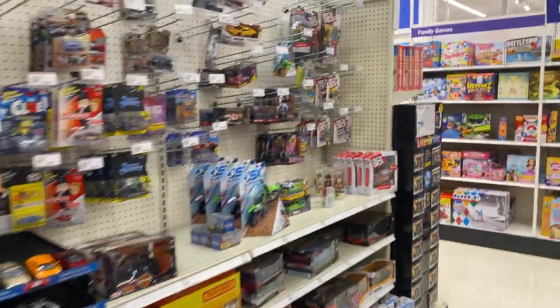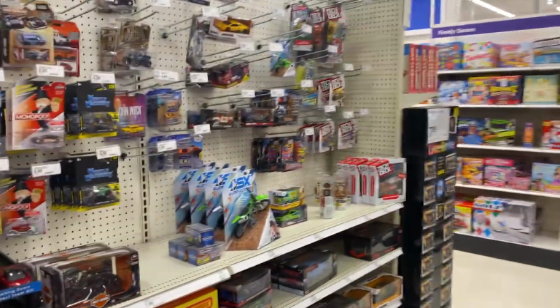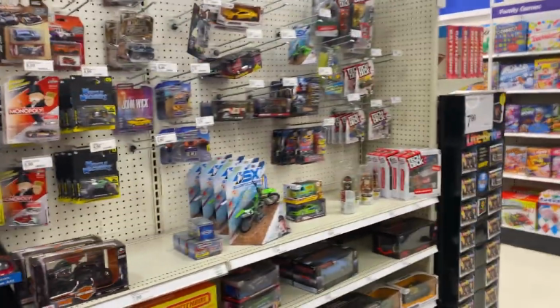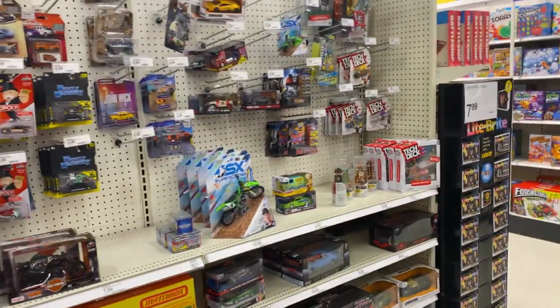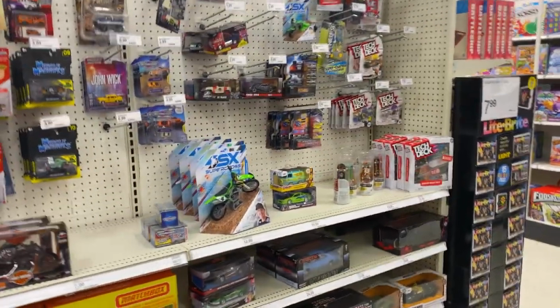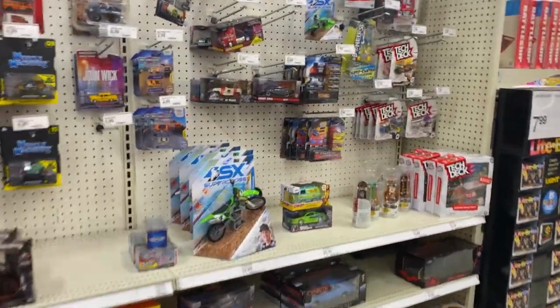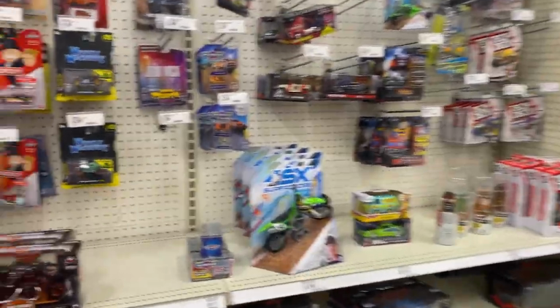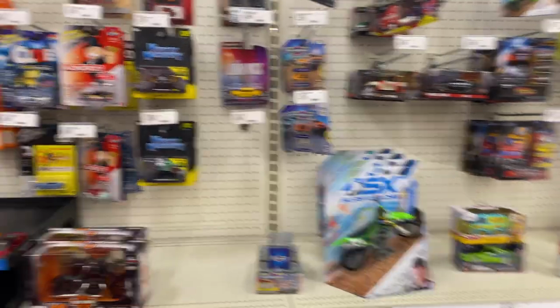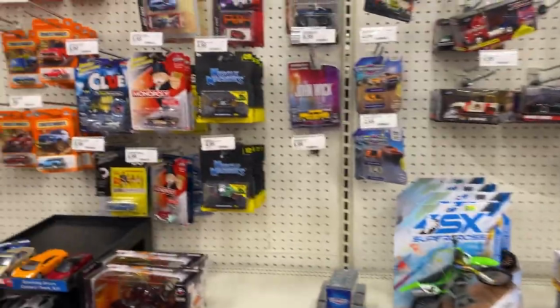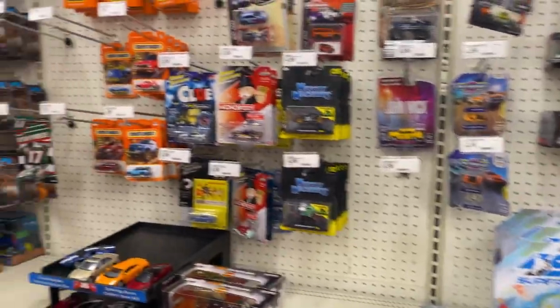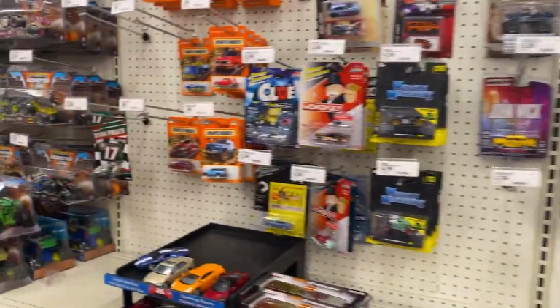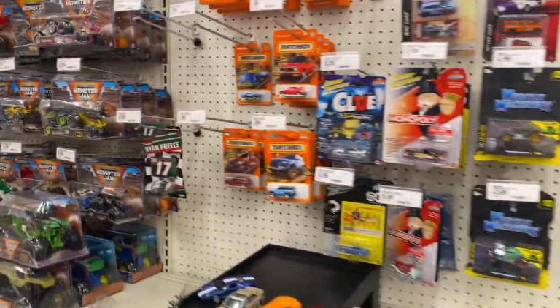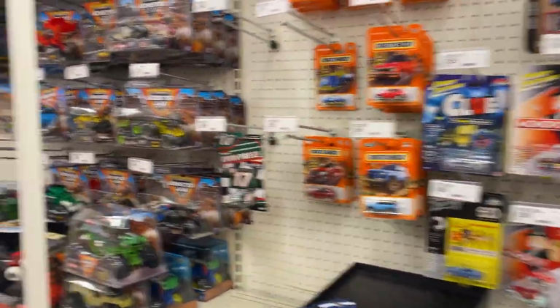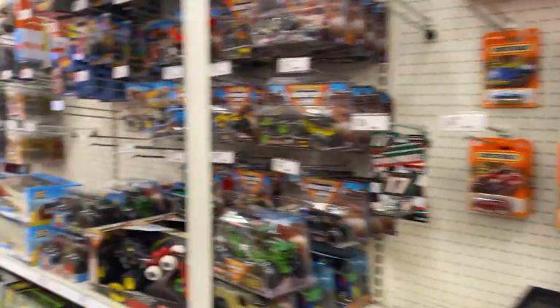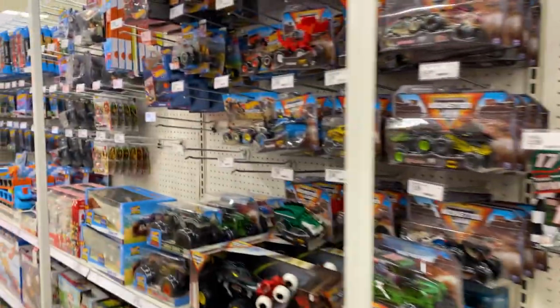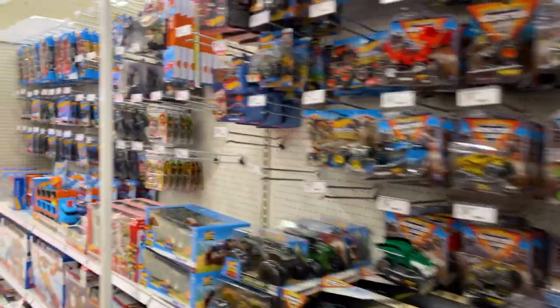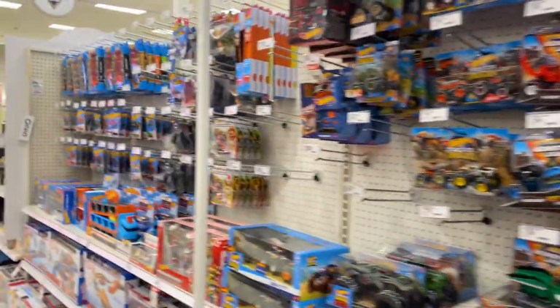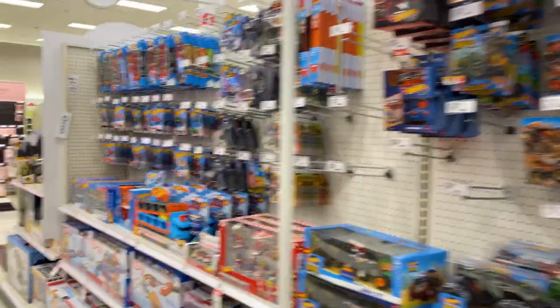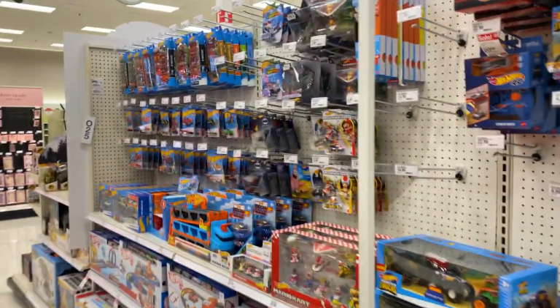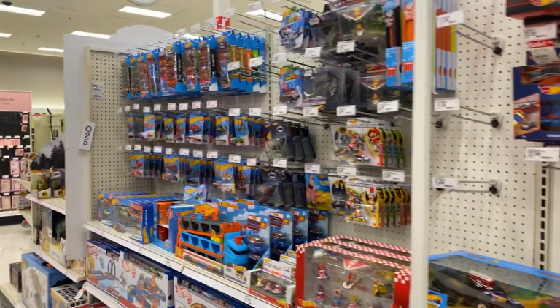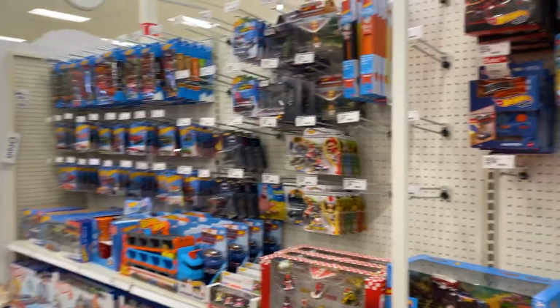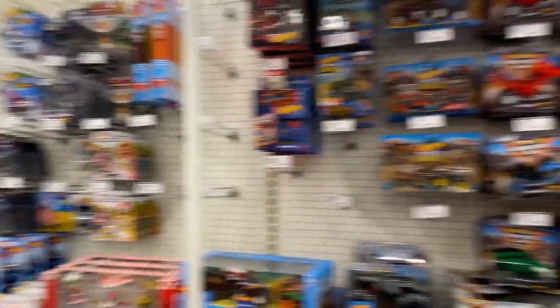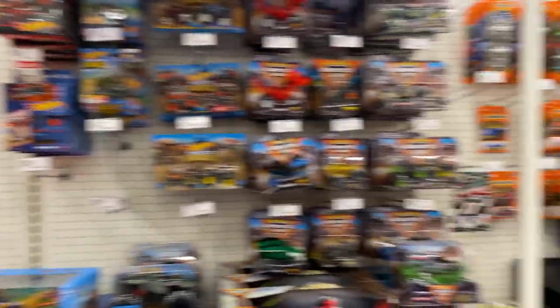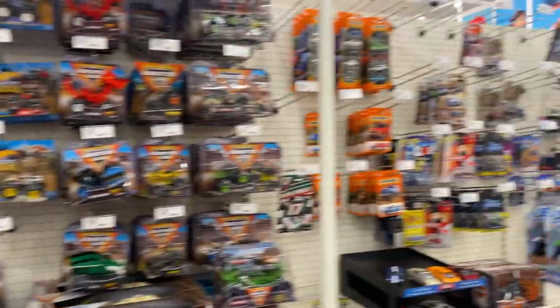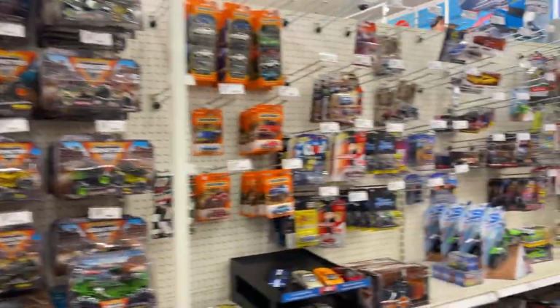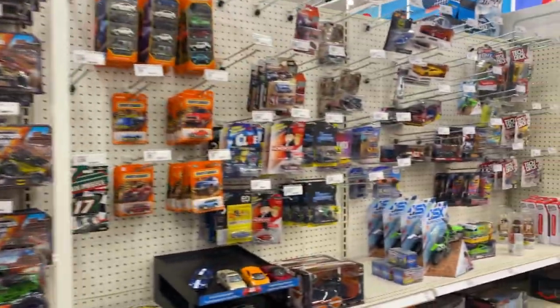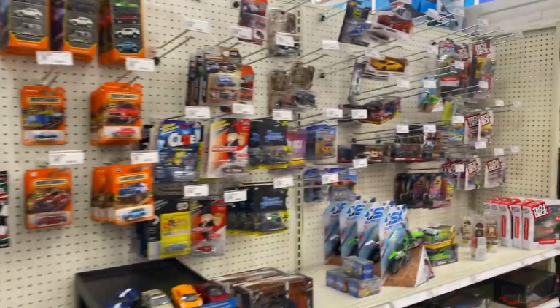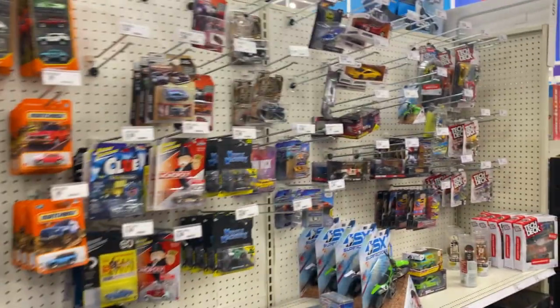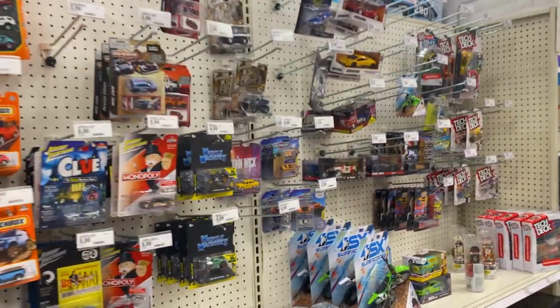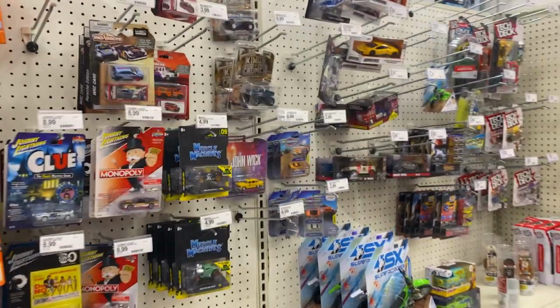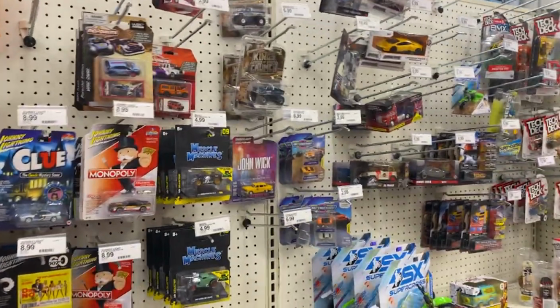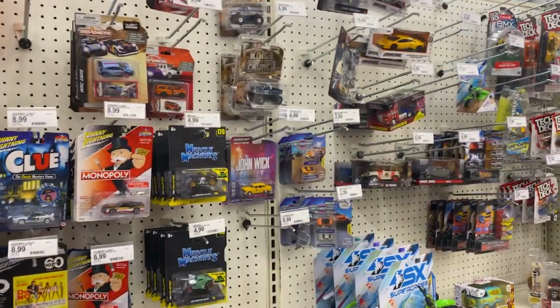Someone told me in comments that there was a G-Case dropped recently and some other case — at Dollar General. I haven't seen it, so maybe I'll see it pretty soon. Have a good one, and I'll talk to you soon.